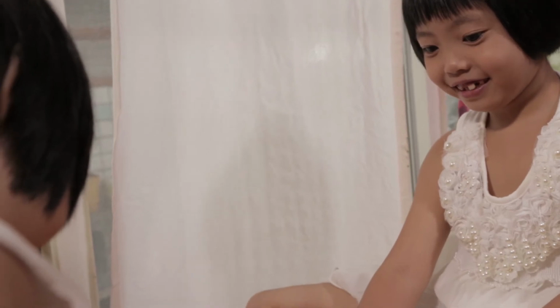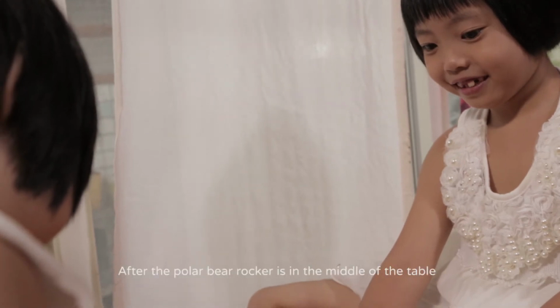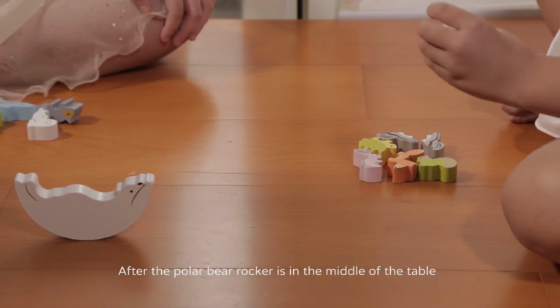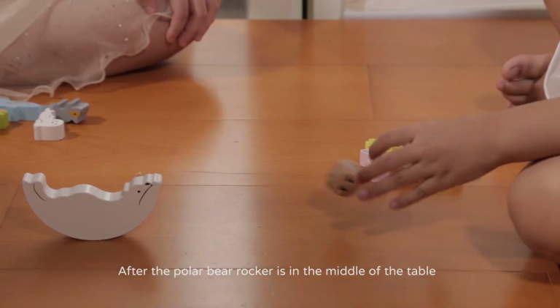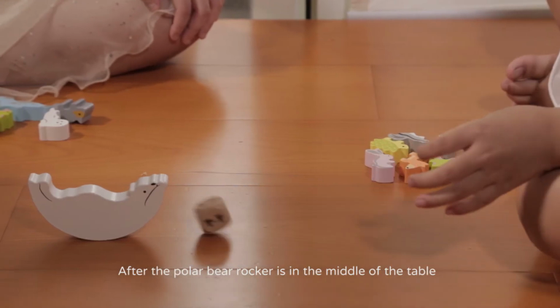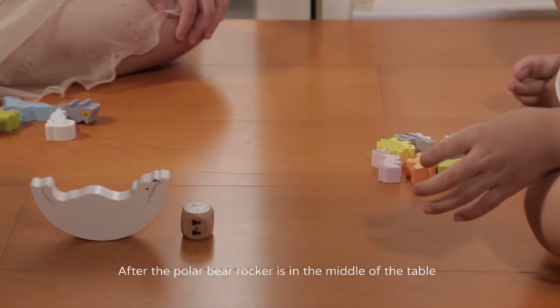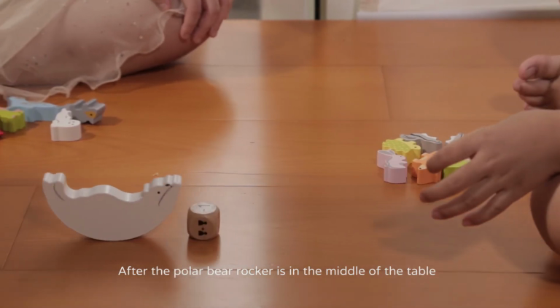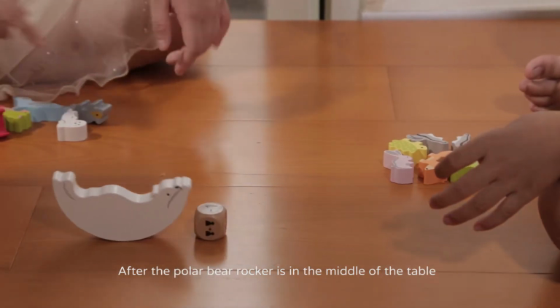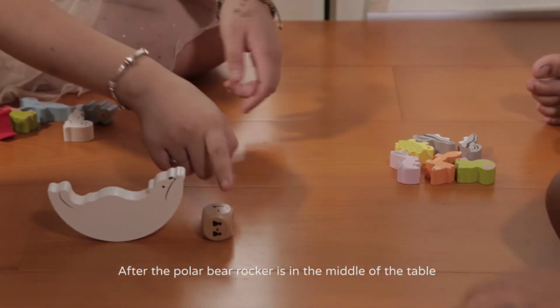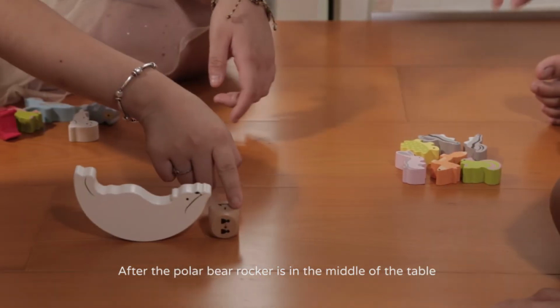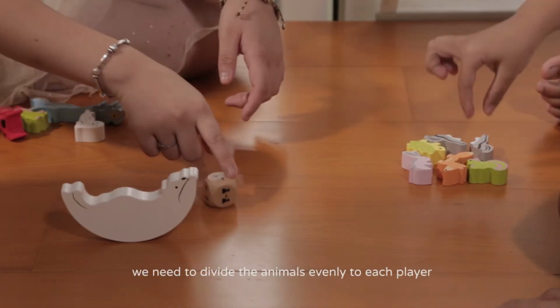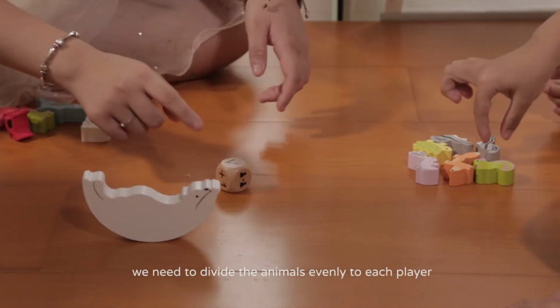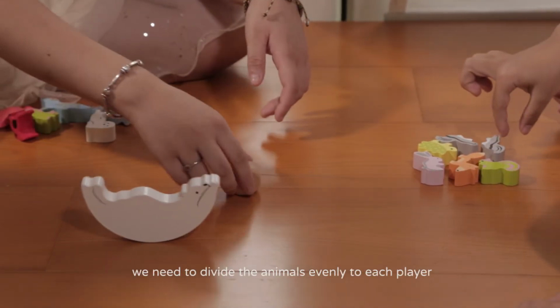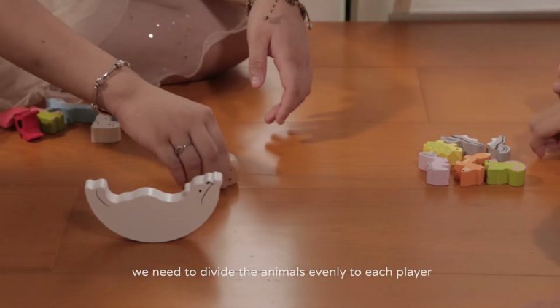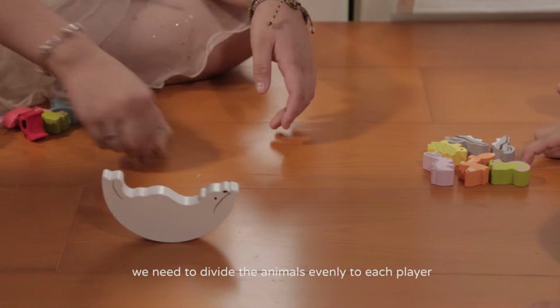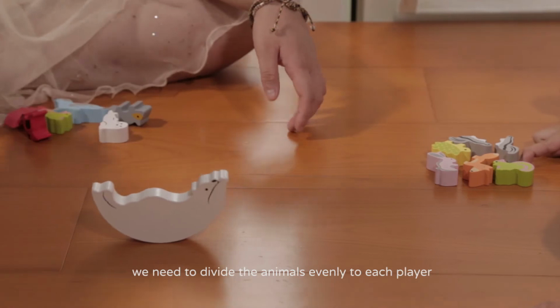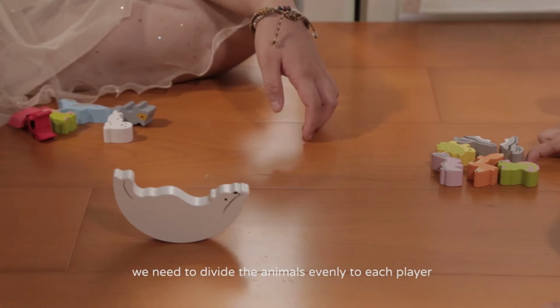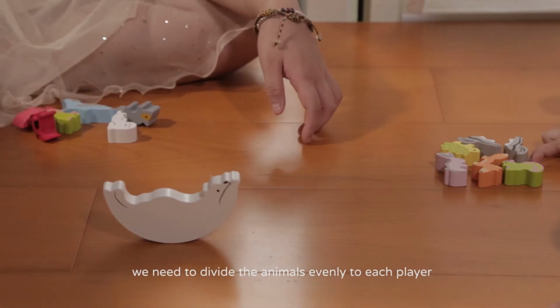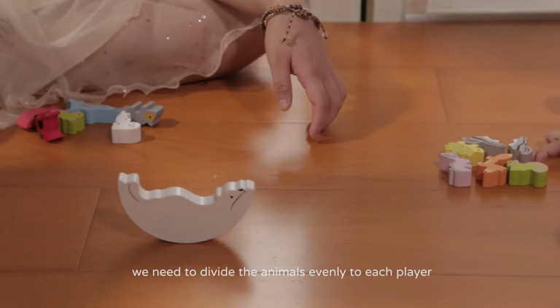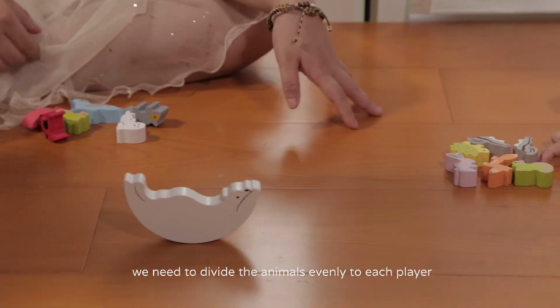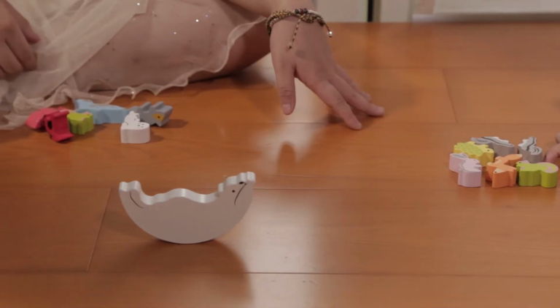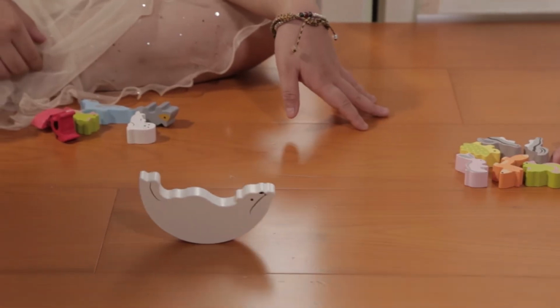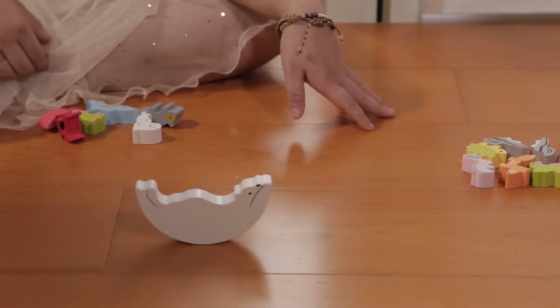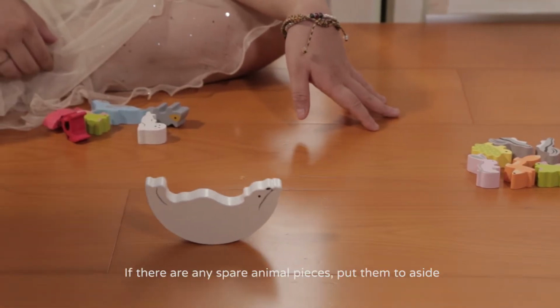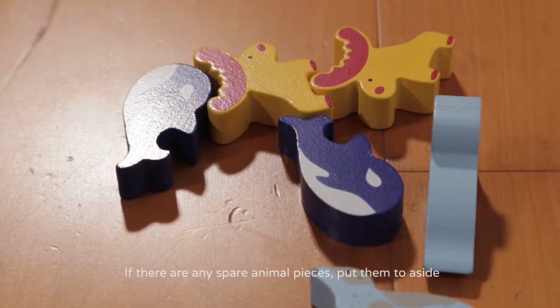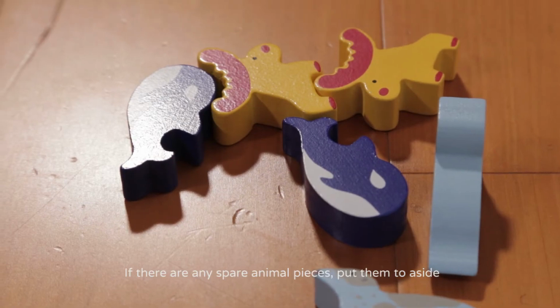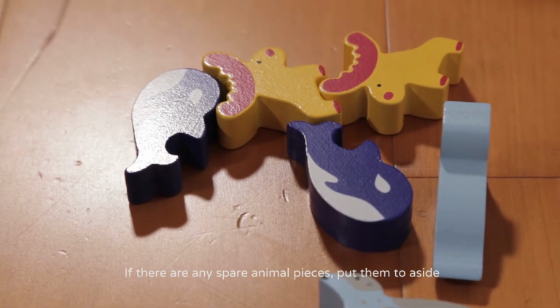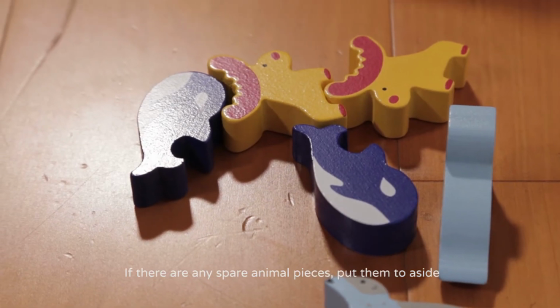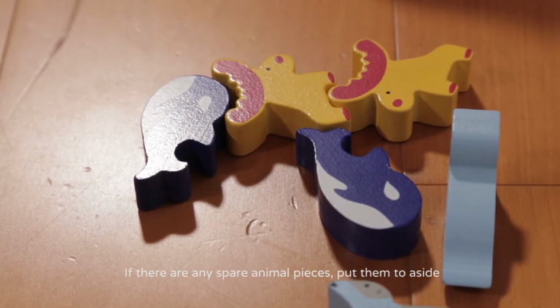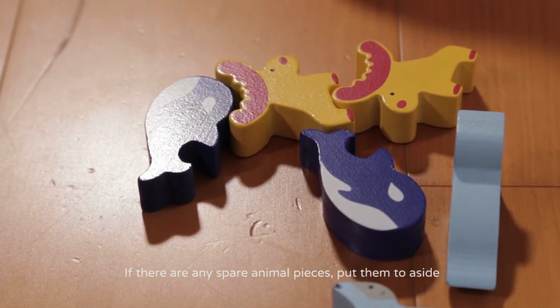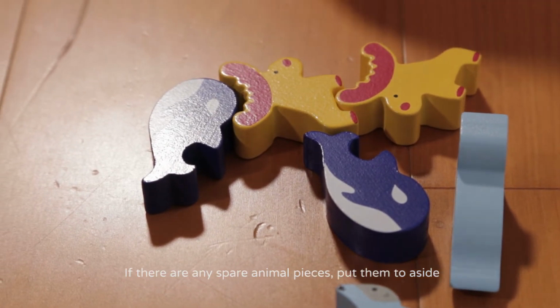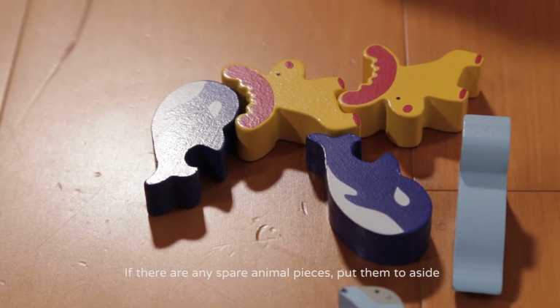After the polar bear rocker is in the middle of the table, we need to divide the animals evenly to each player. If there are any spare animal pieces, put them aside.